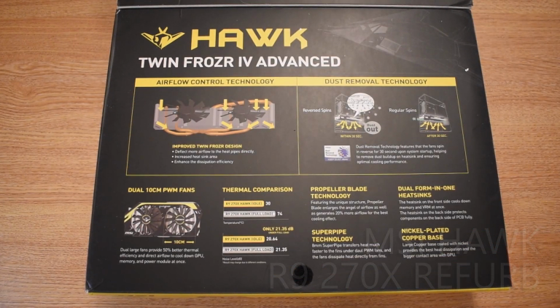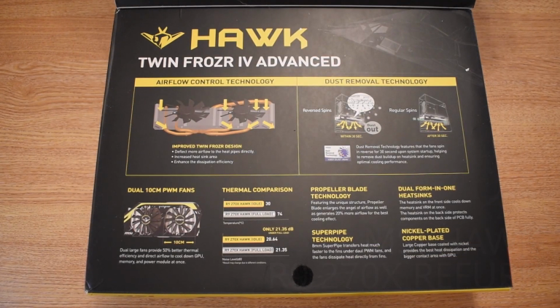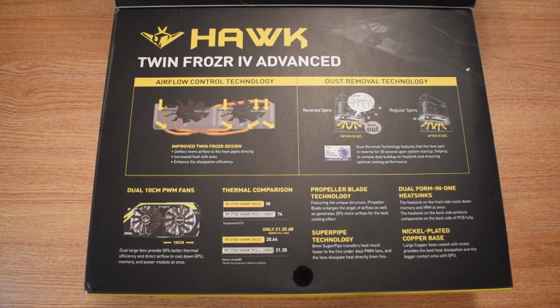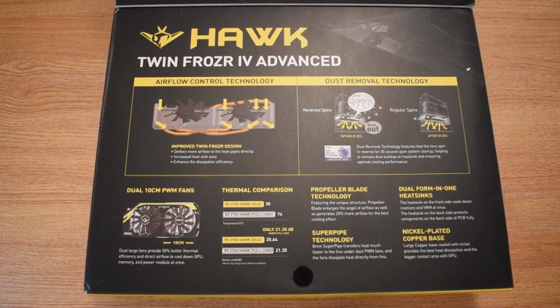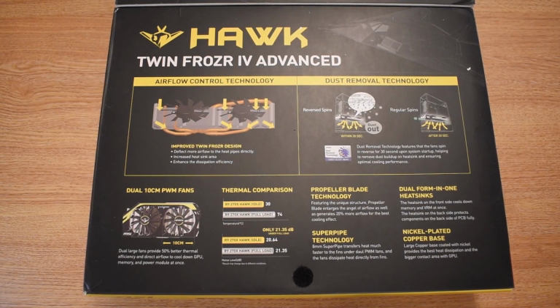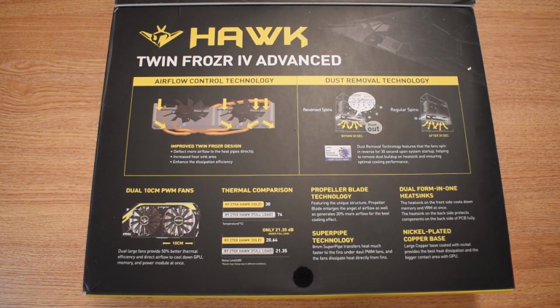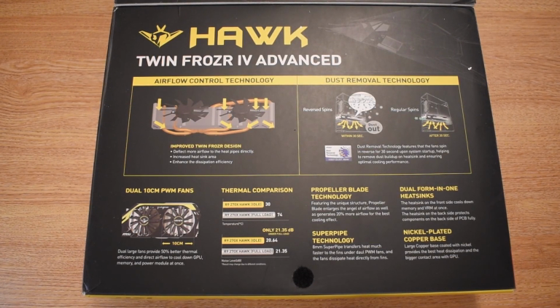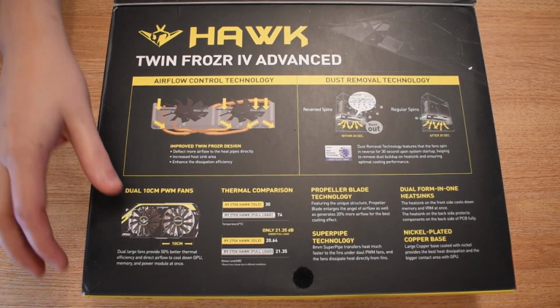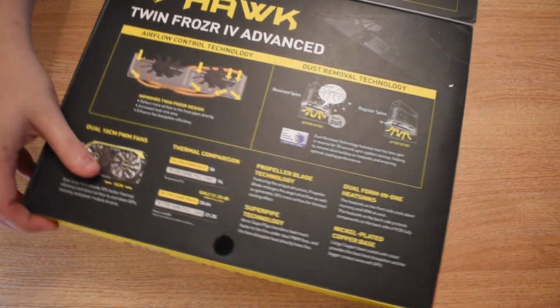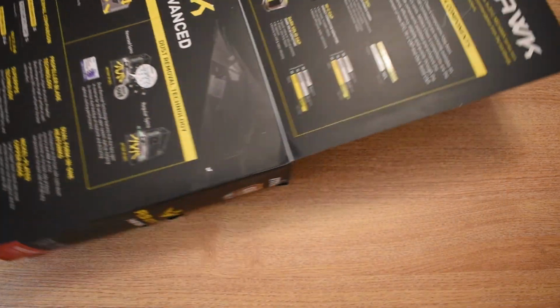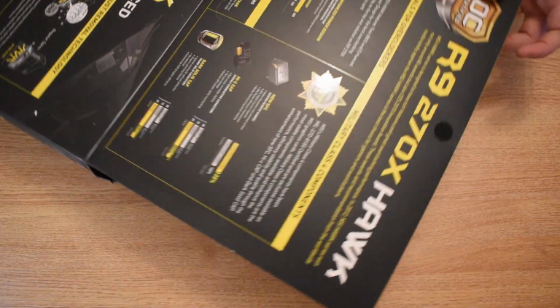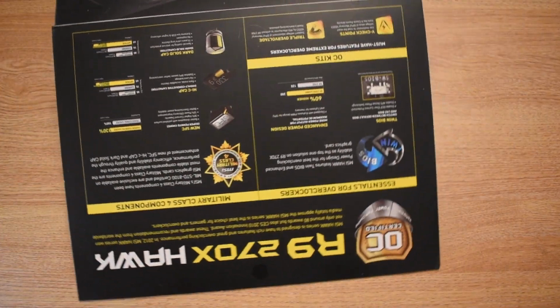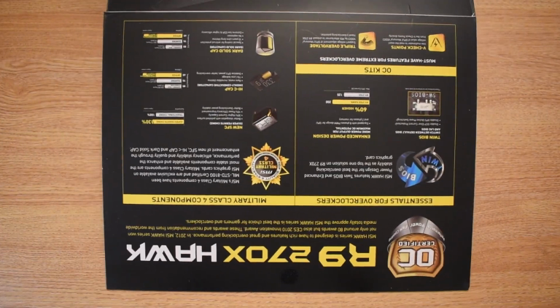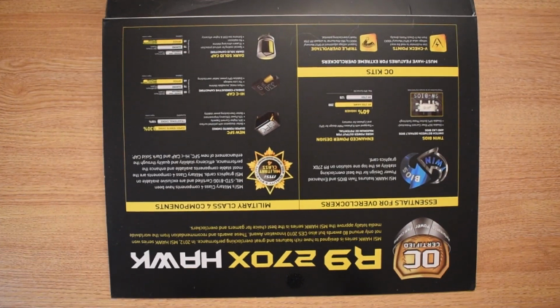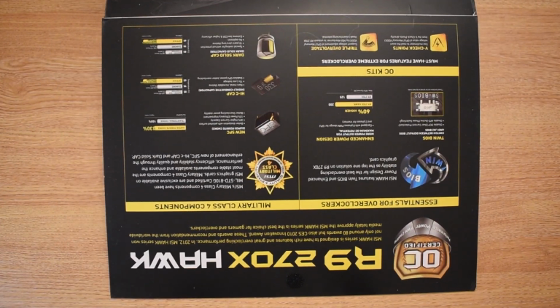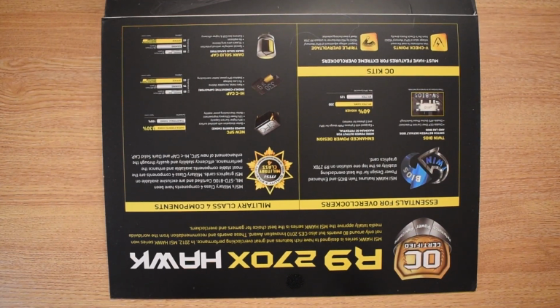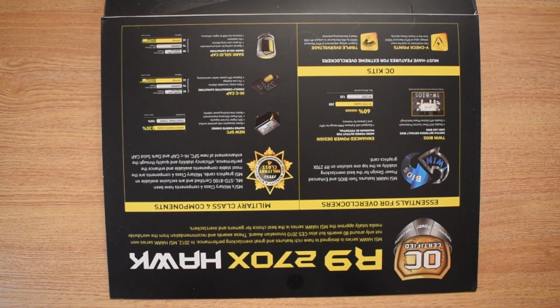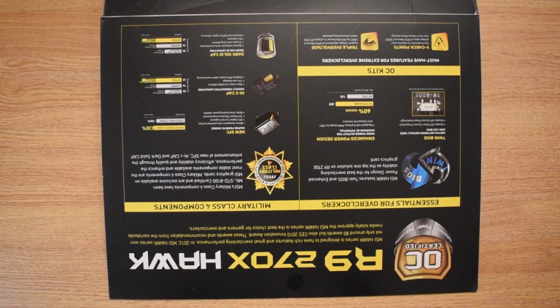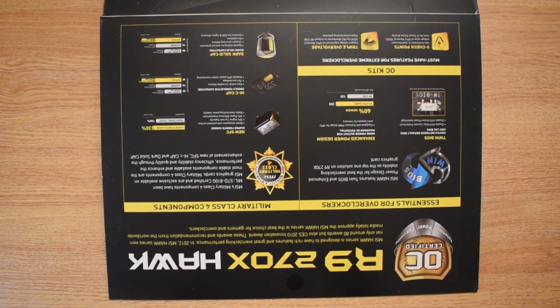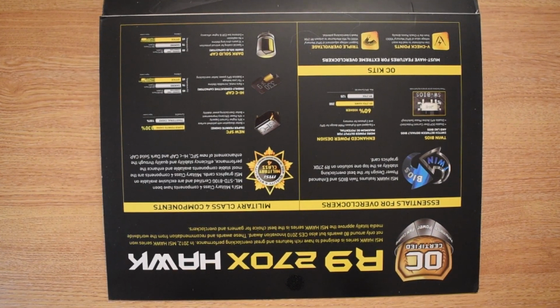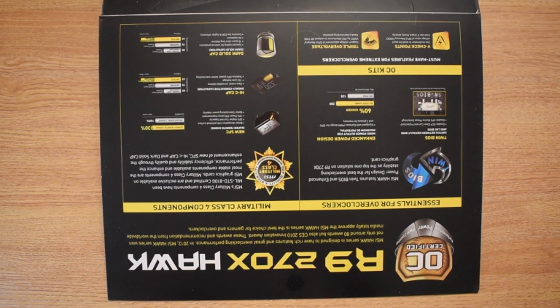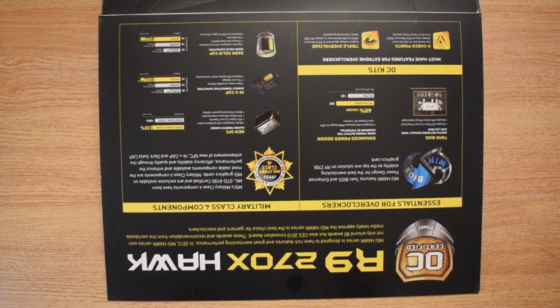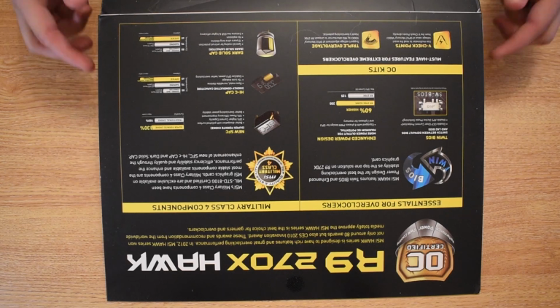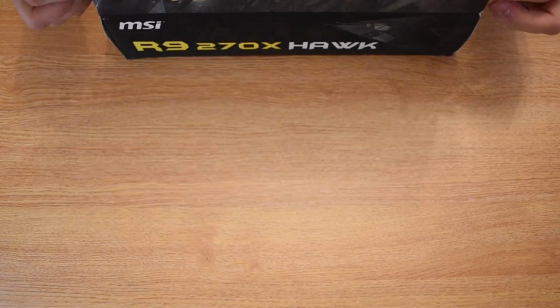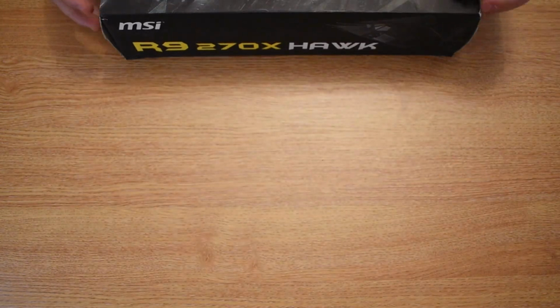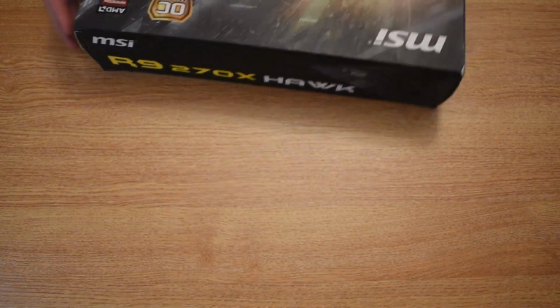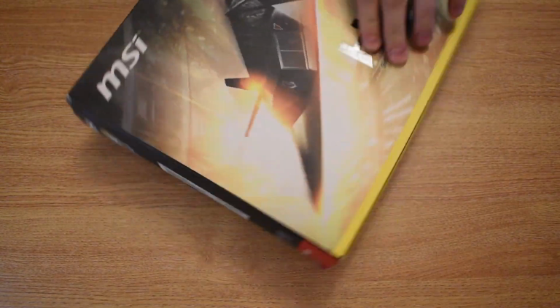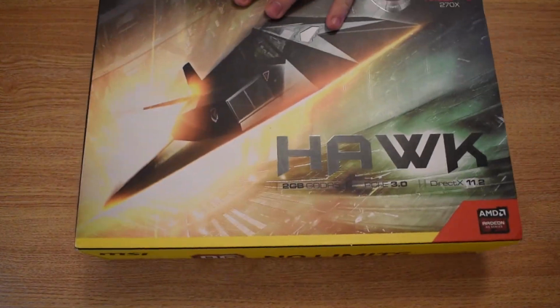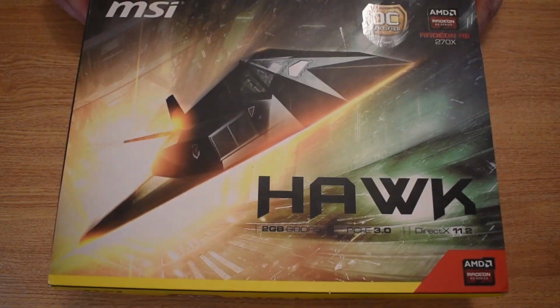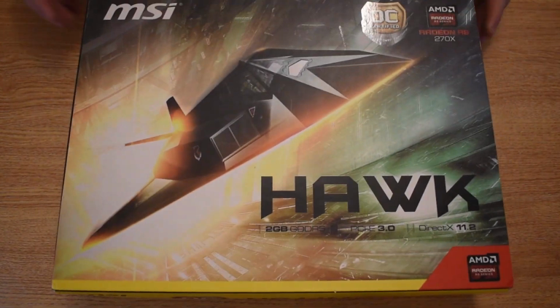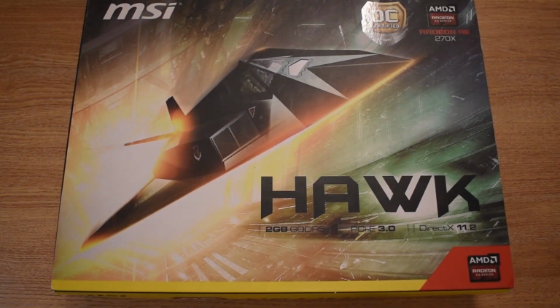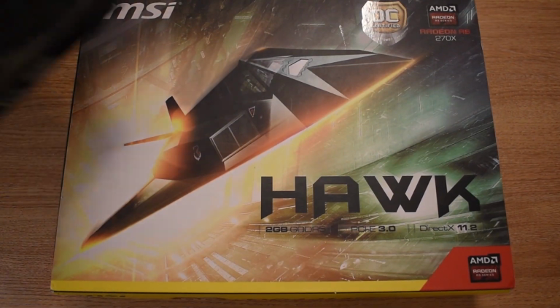This card is getting on for about 7 years old at this point, and that means it's probably seen its fair share of gaming, and by looking at the condition of it, it's in need of a little bit of TLC.